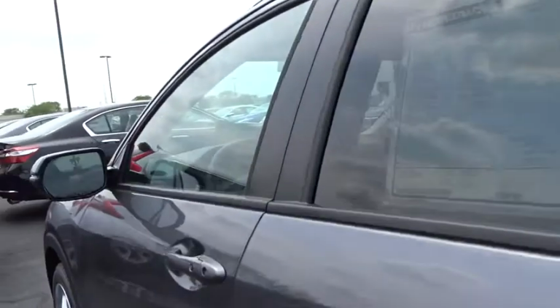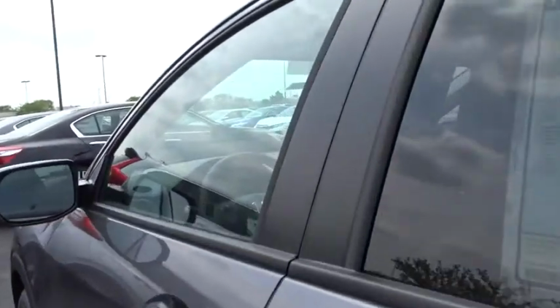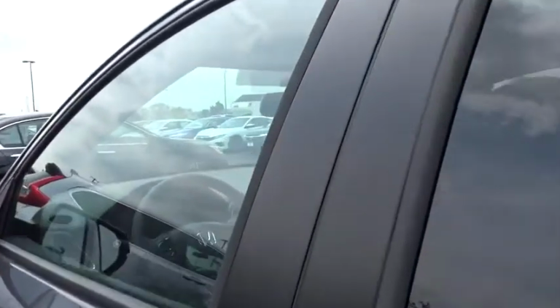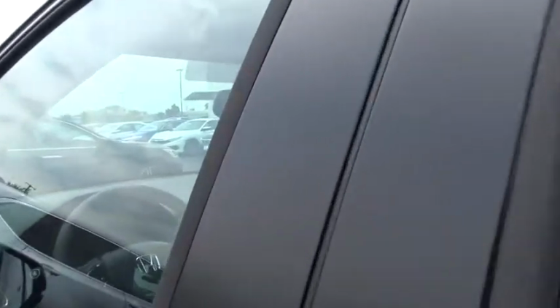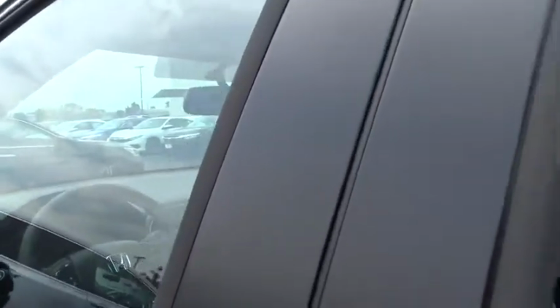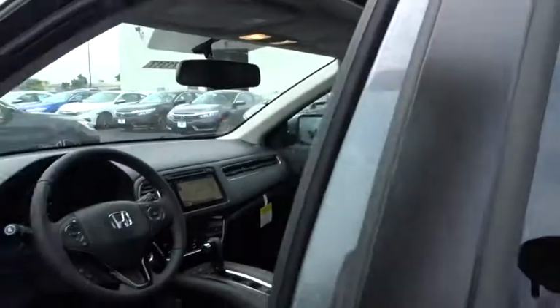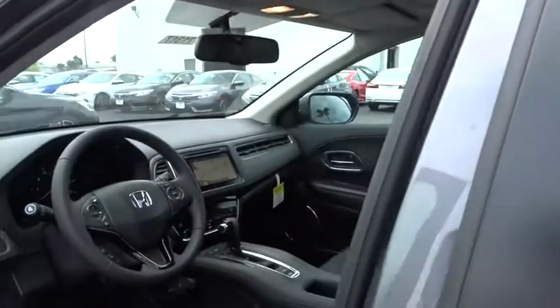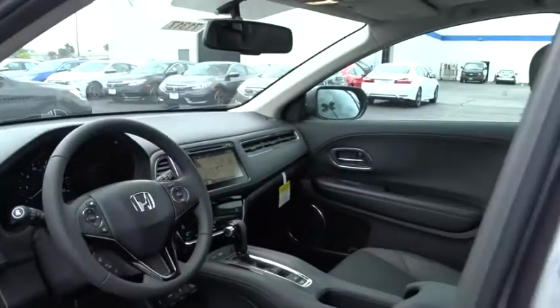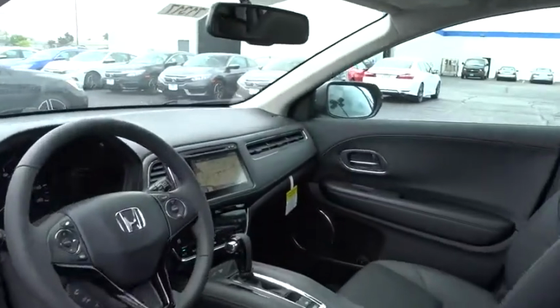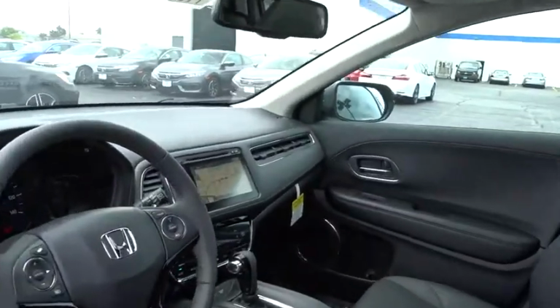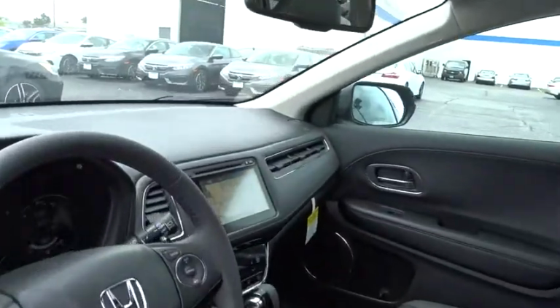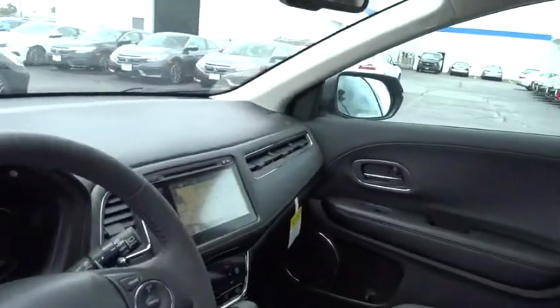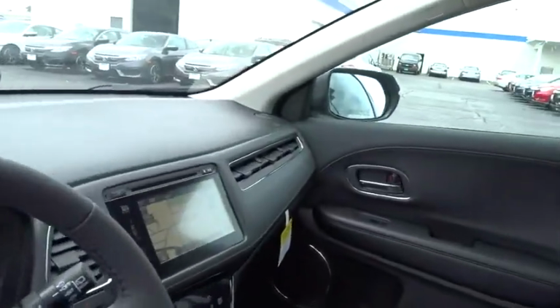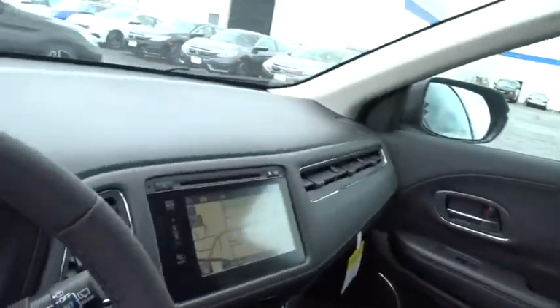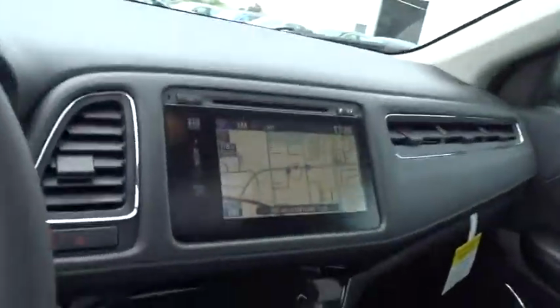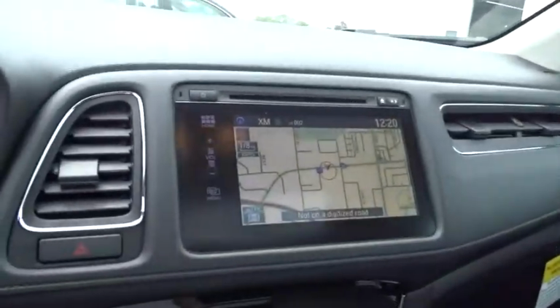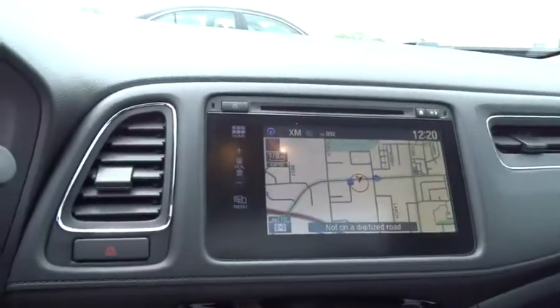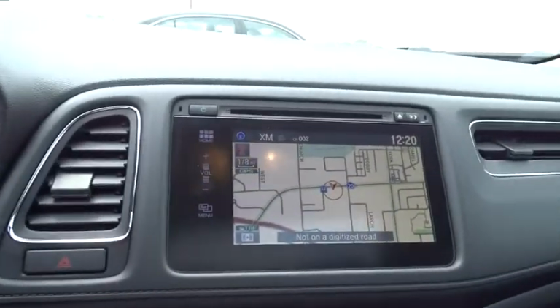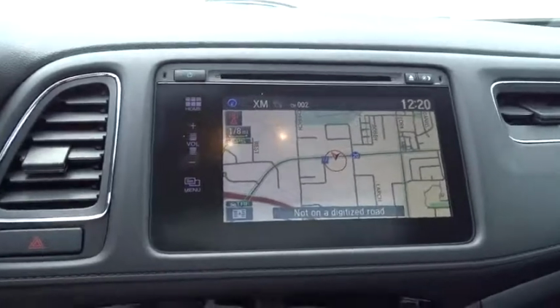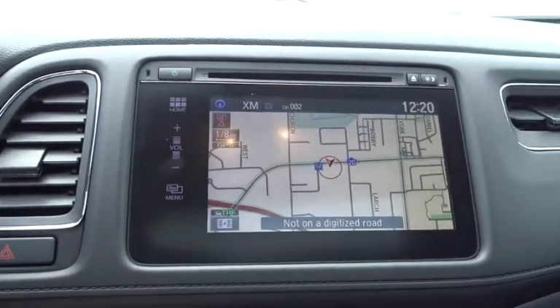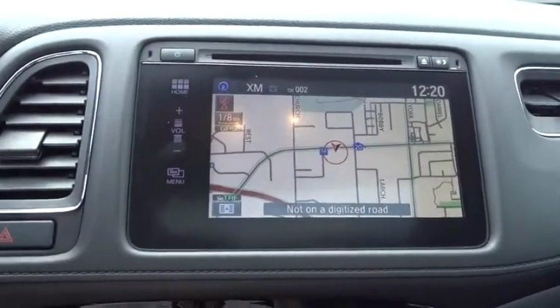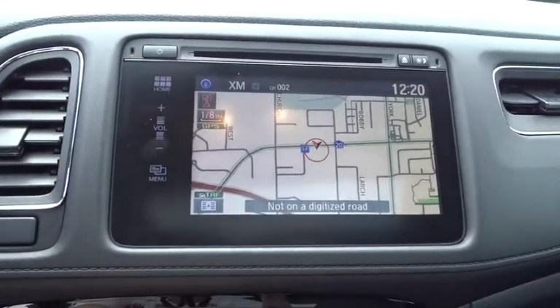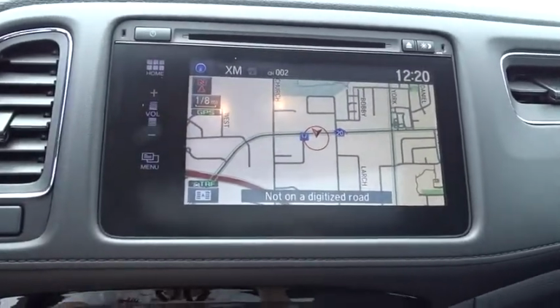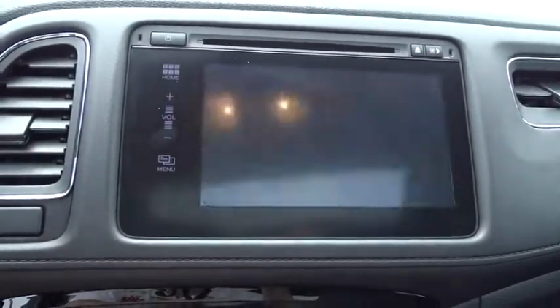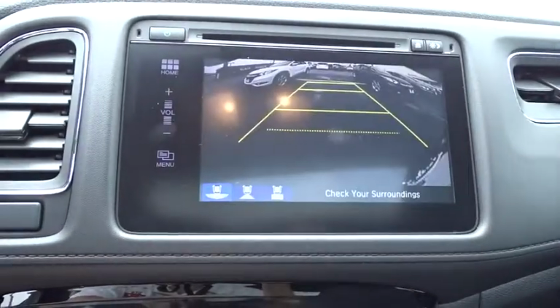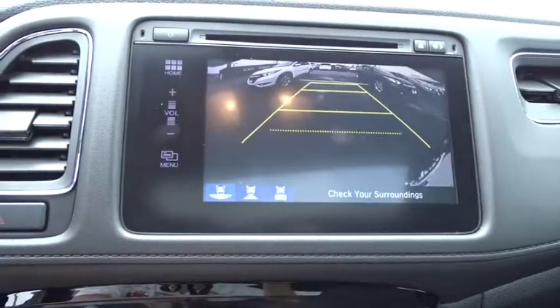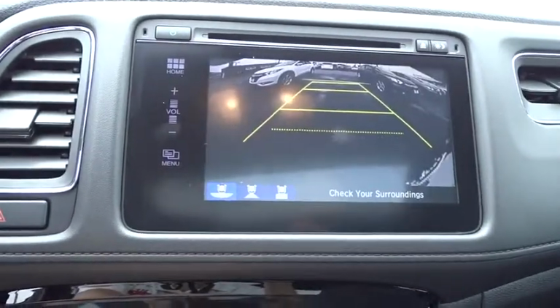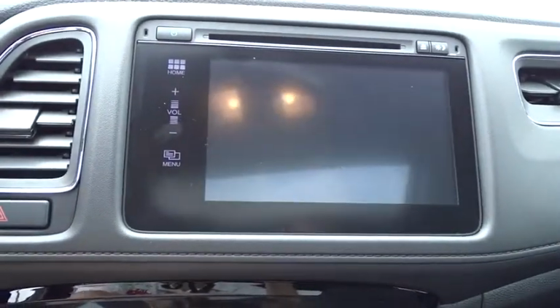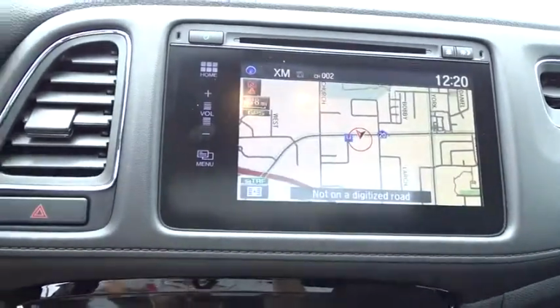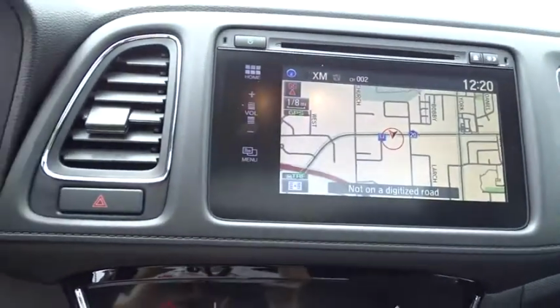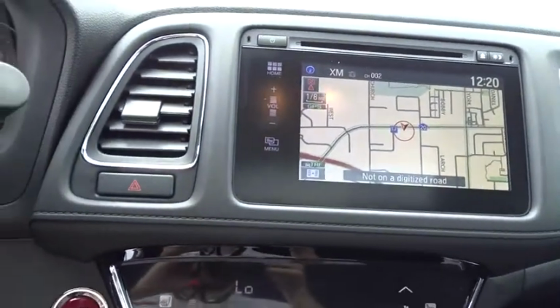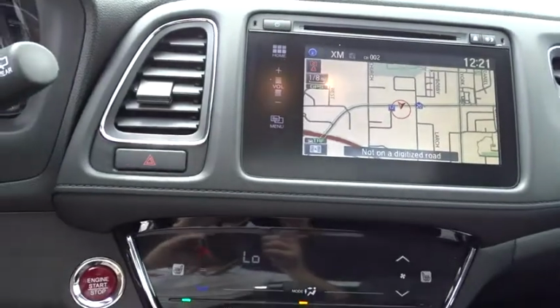Here are some of this vehicle's great options: navigation system, all-wheel drive, stability control, traction control, keyless entry, anti-lock braking system, backup camera, steering wheel audio control, Bluetooth.